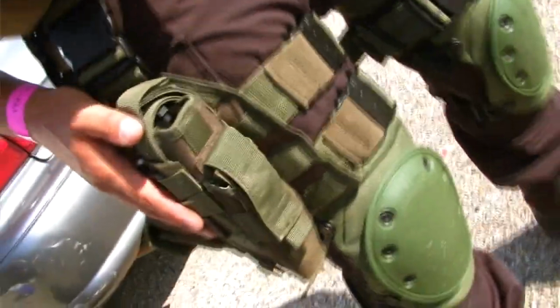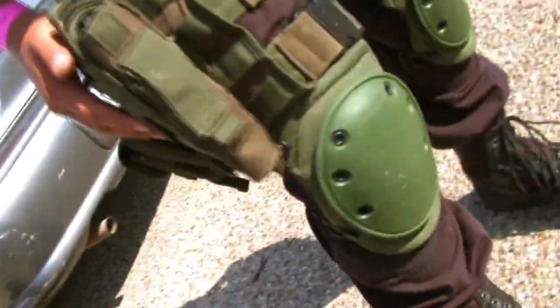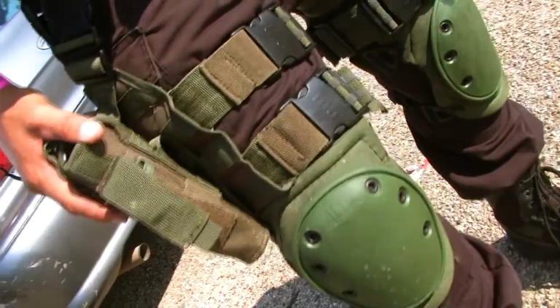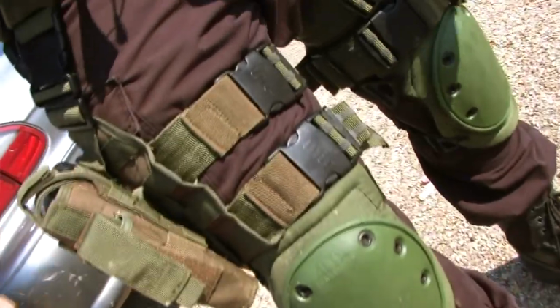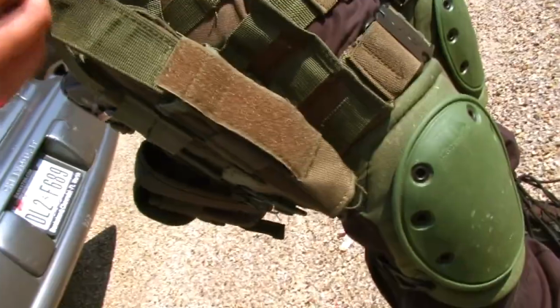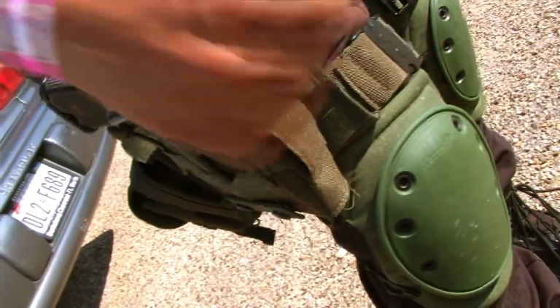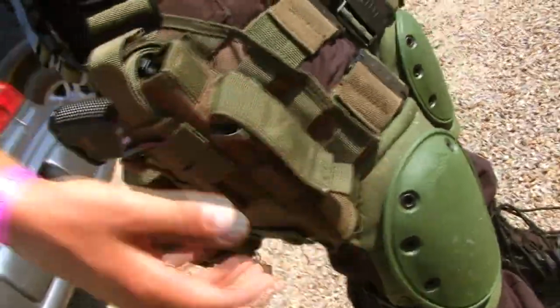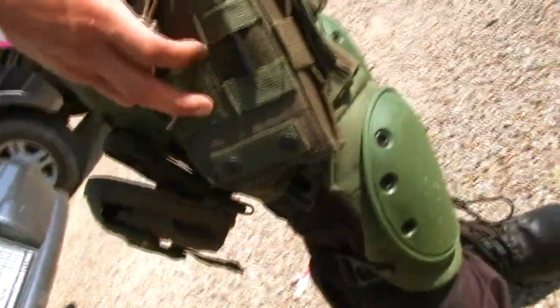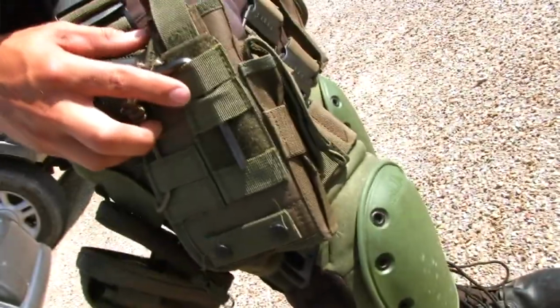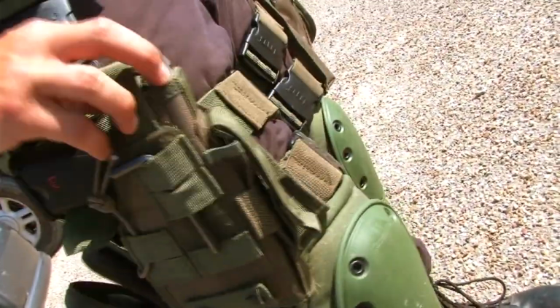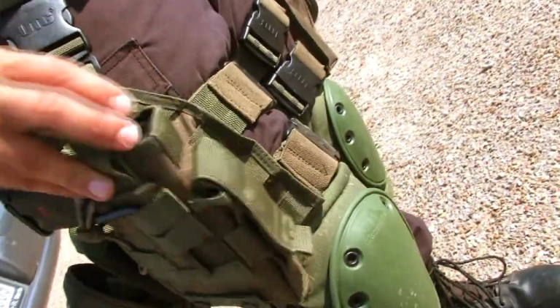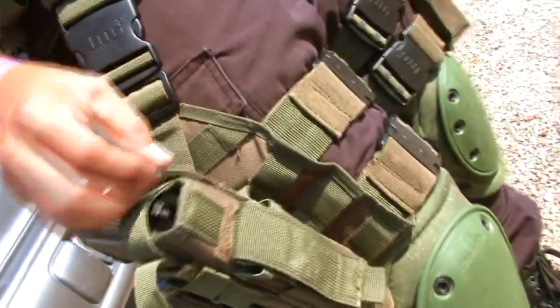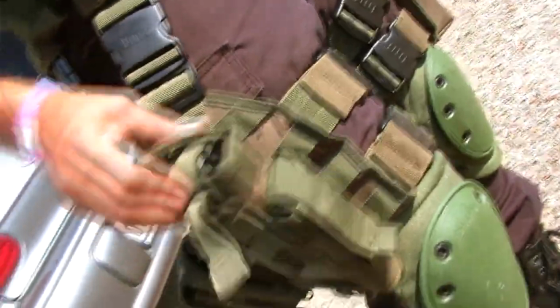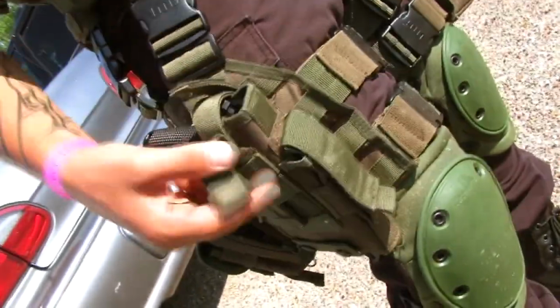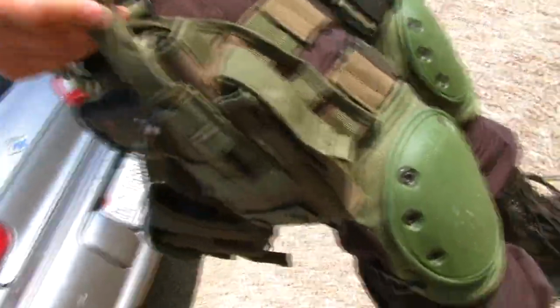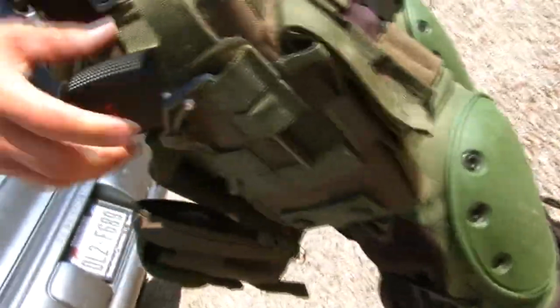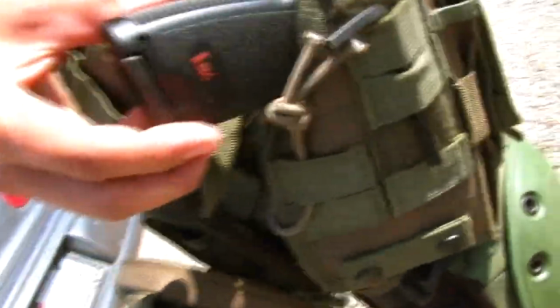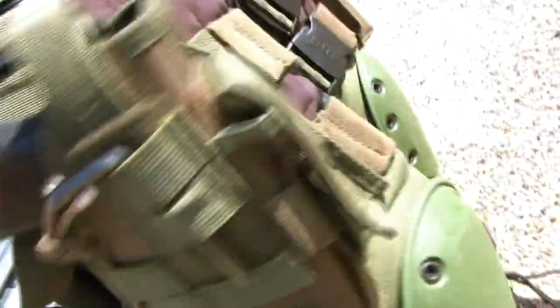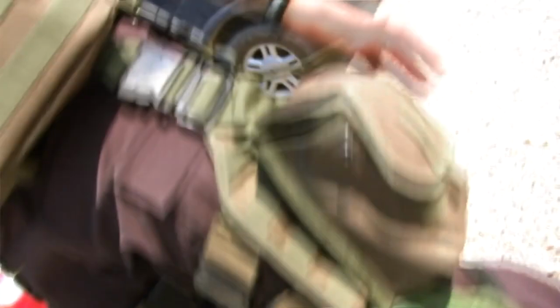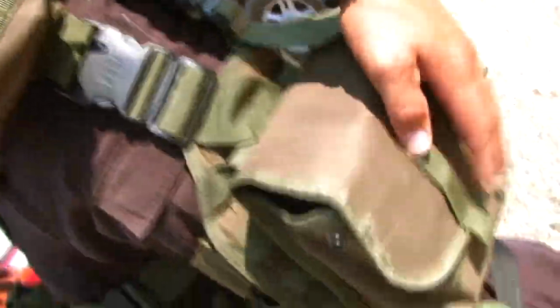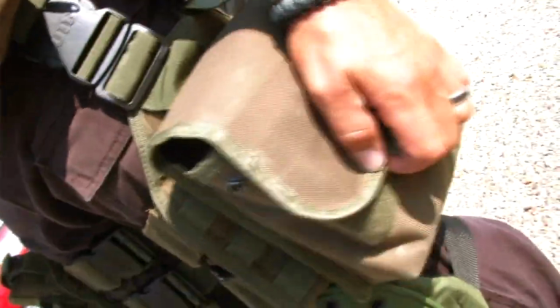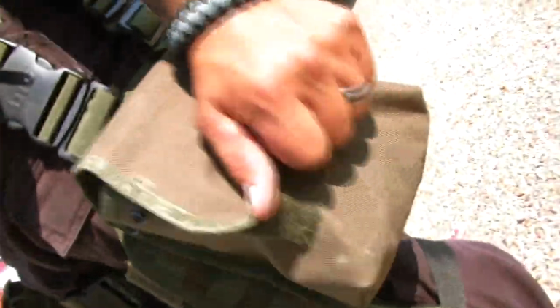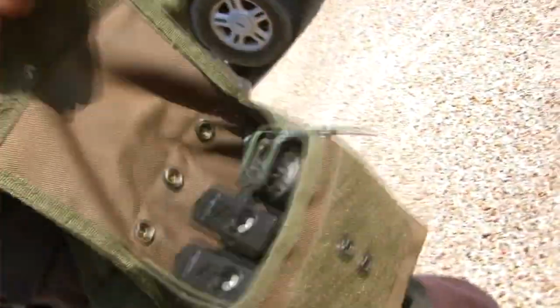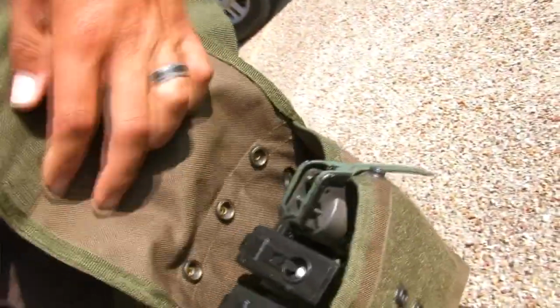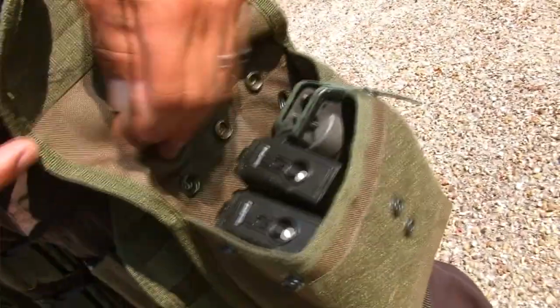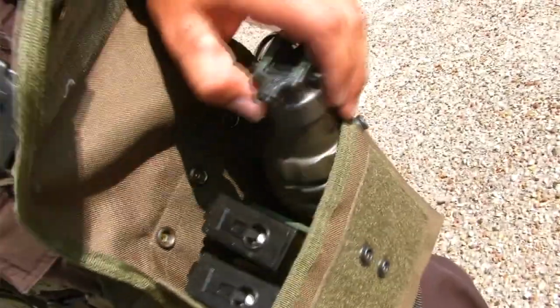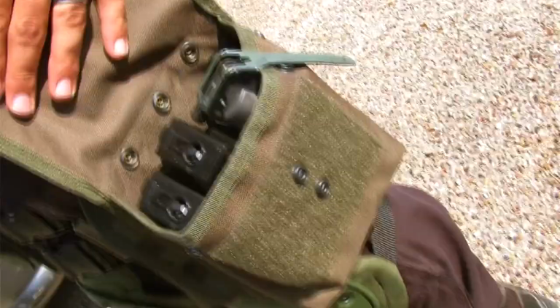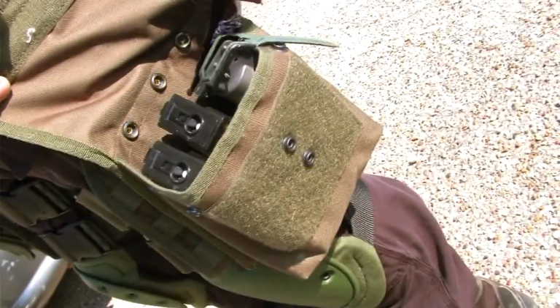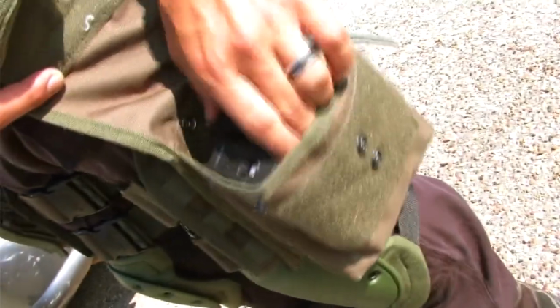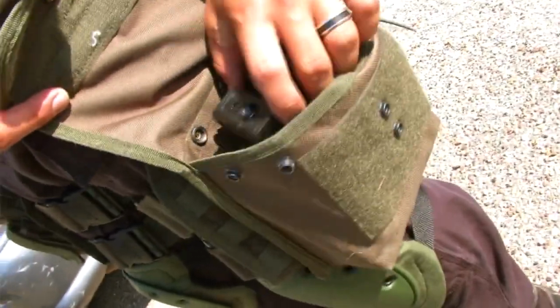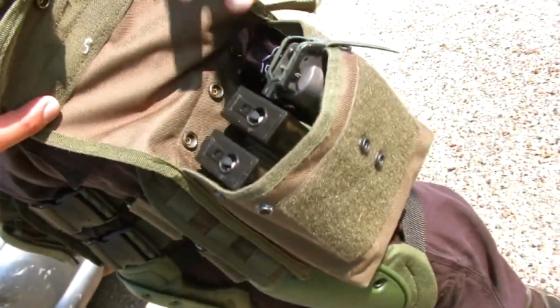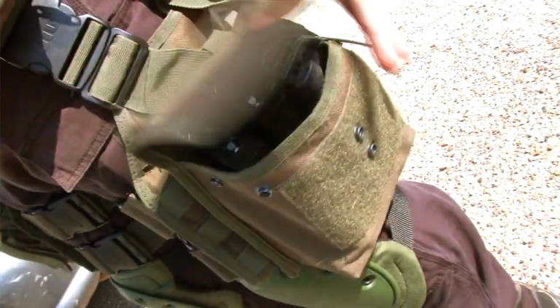My holster is a UTG with a clip holster right there. I got my Allen tool right there — just to go ahead and change out my CO2. And then I got my drop pouch right here, UTG as well. Got my Thunderbee in it, got a sweat rag, and two extra G35 clips.